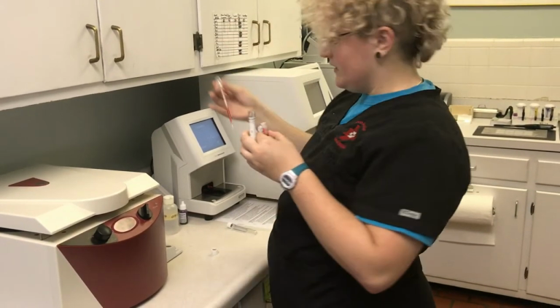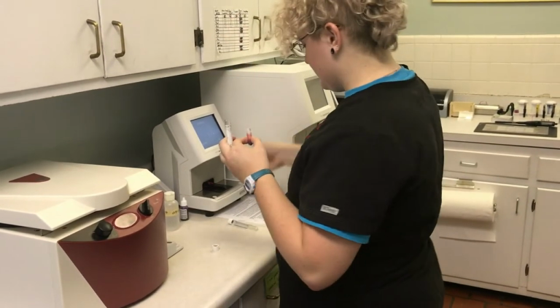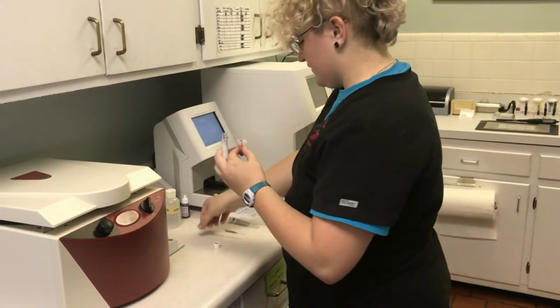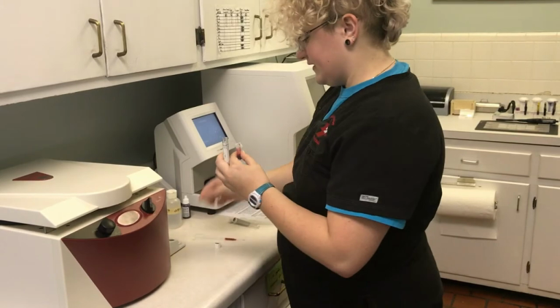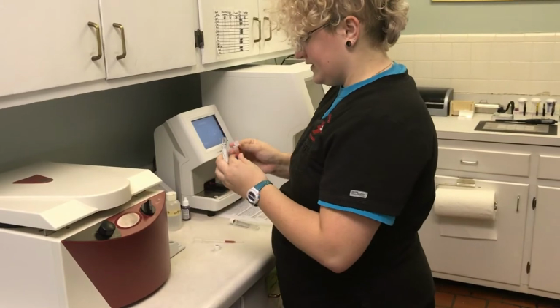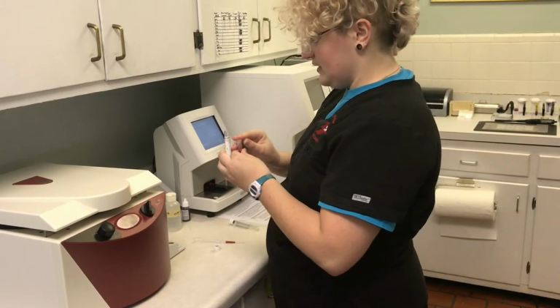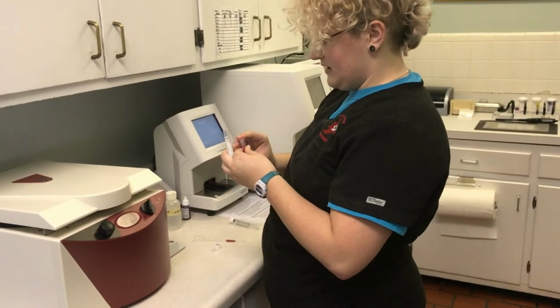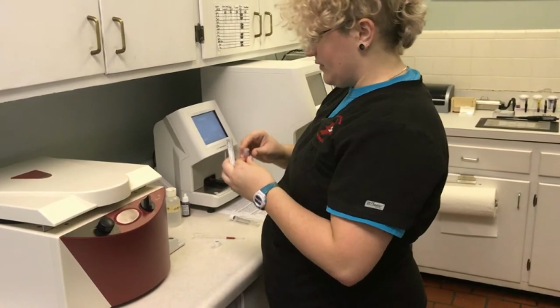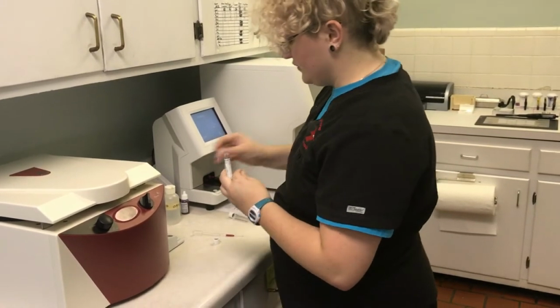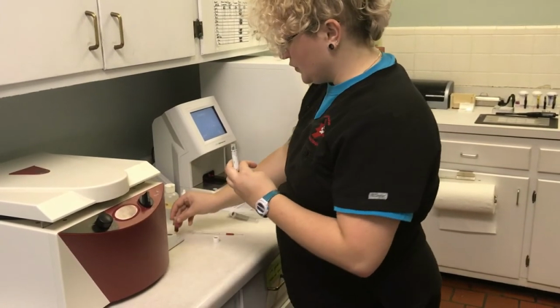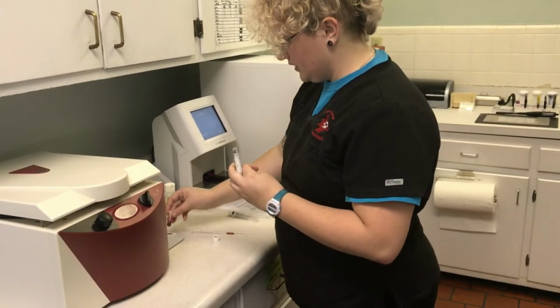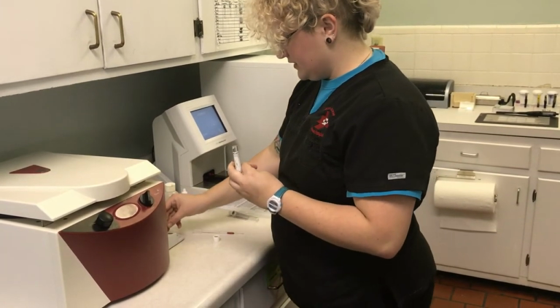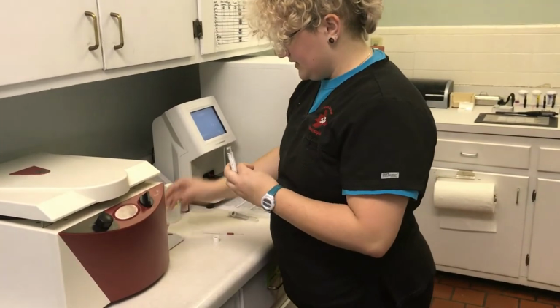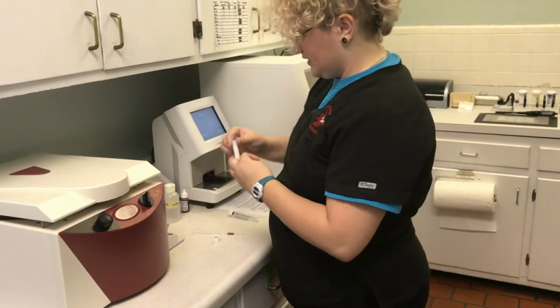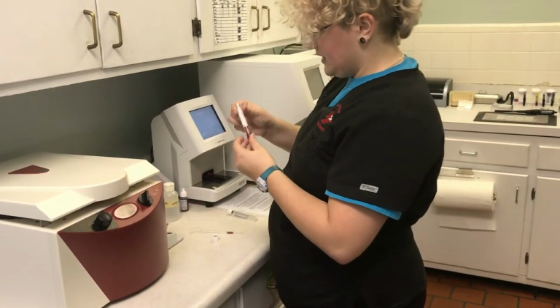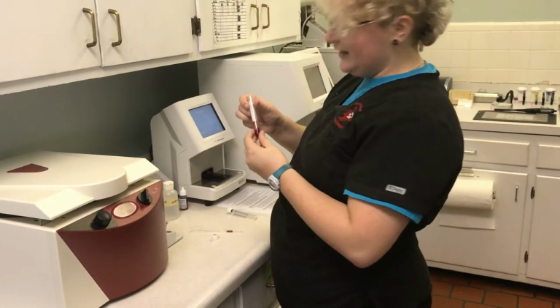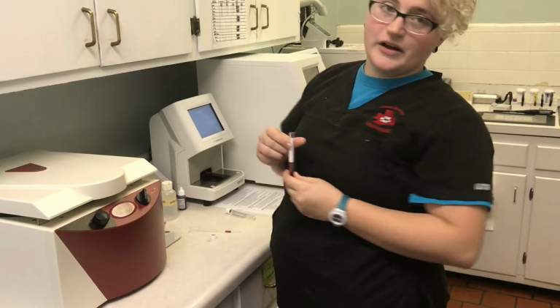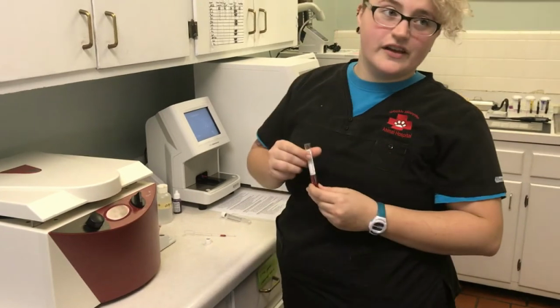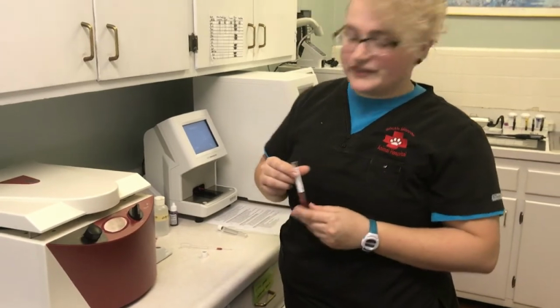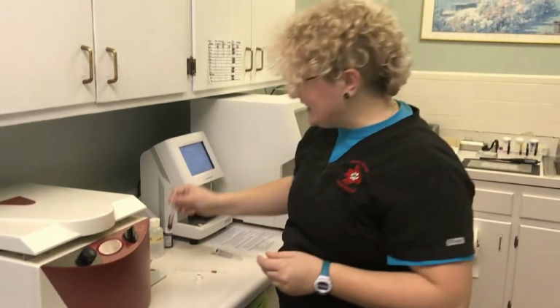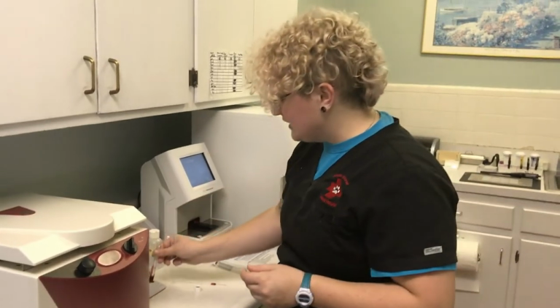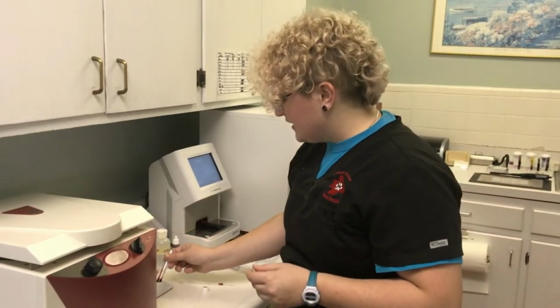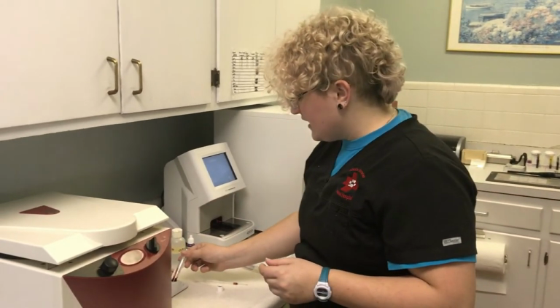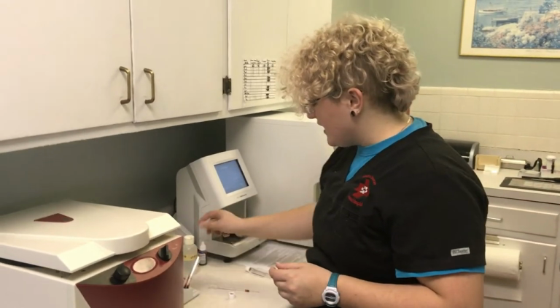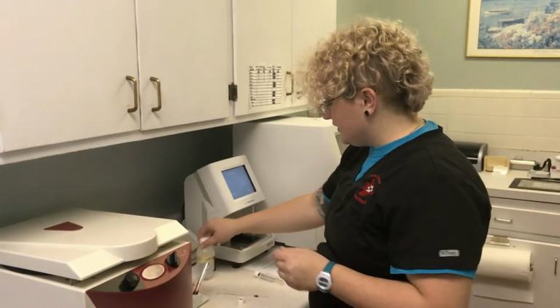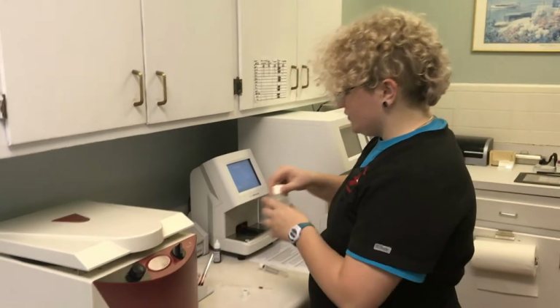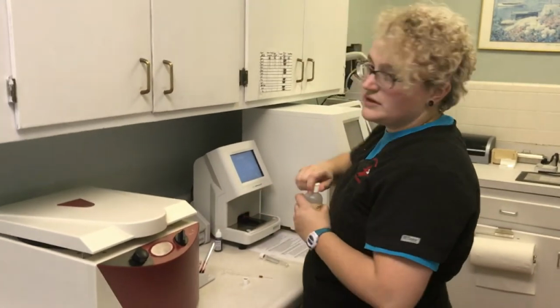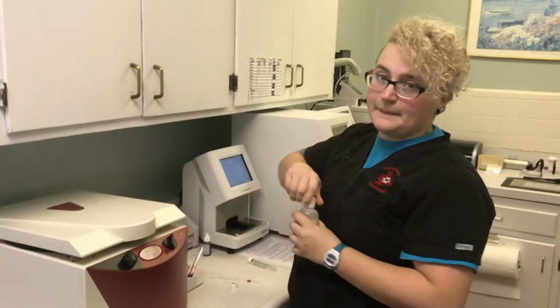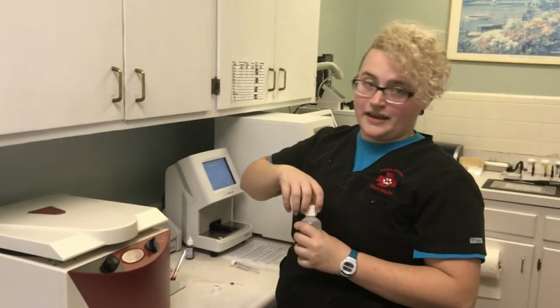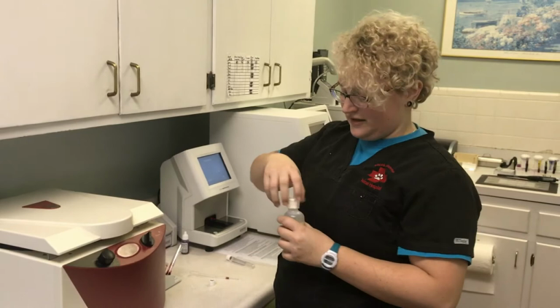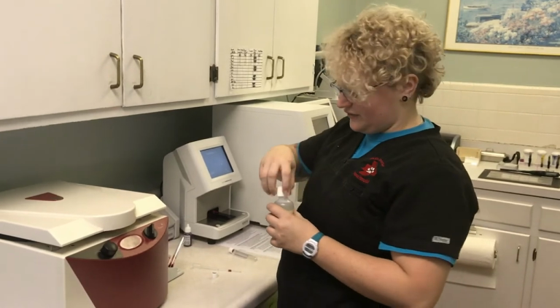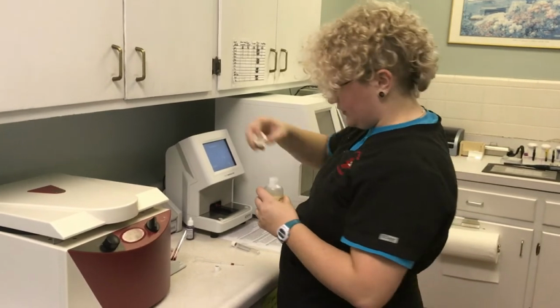Alright, then I'm going to pull 9 mL of saline and add it to my centrifuge tube.